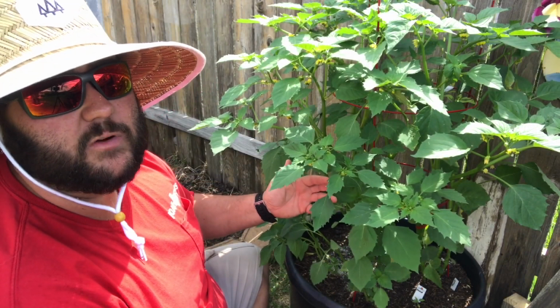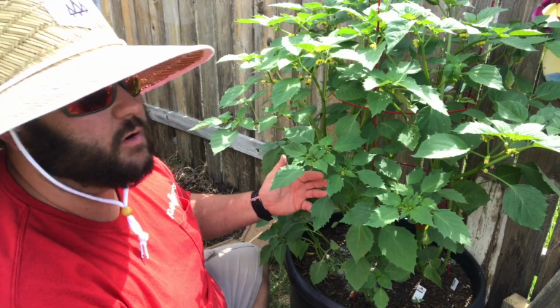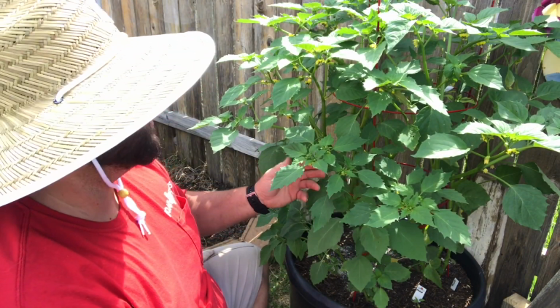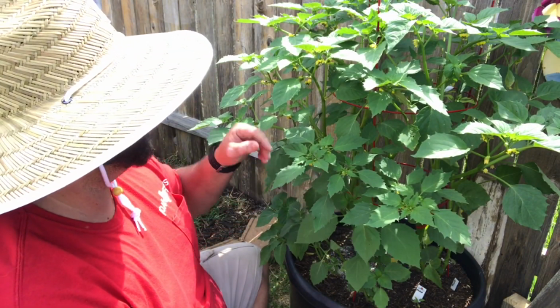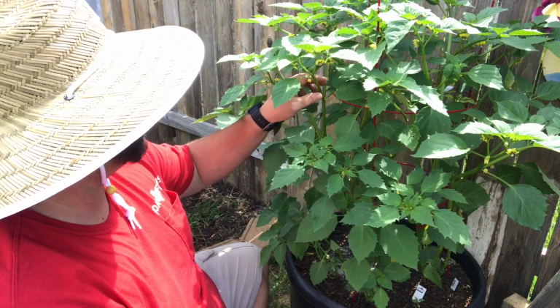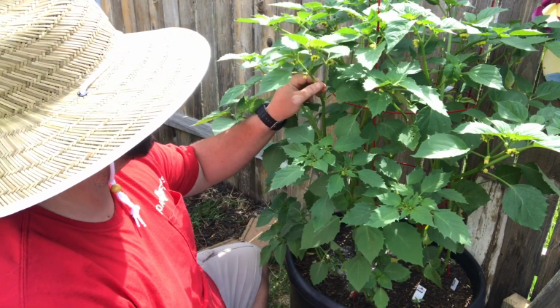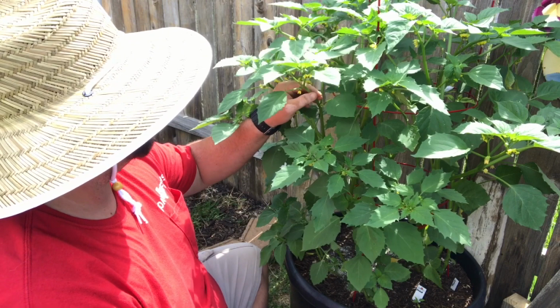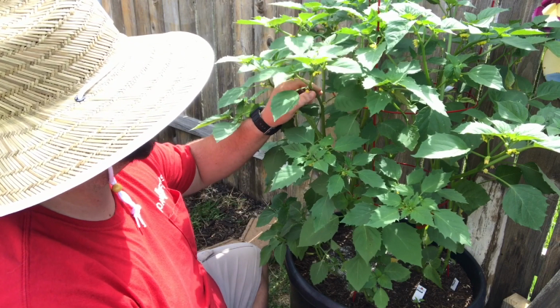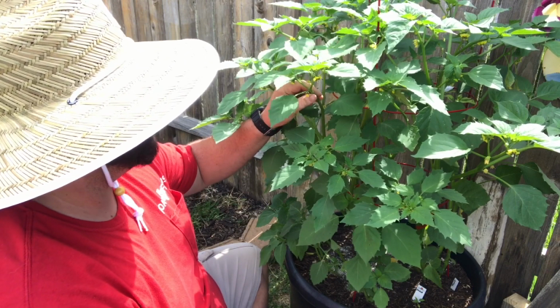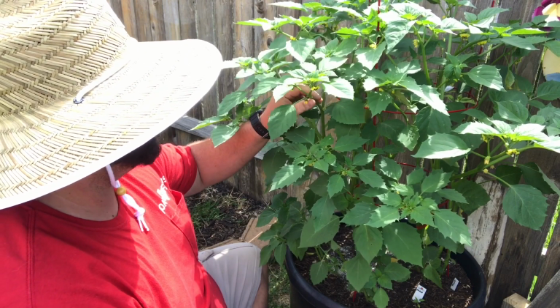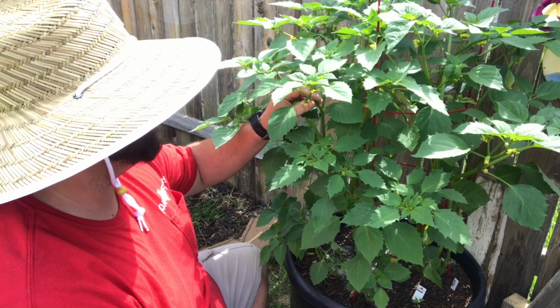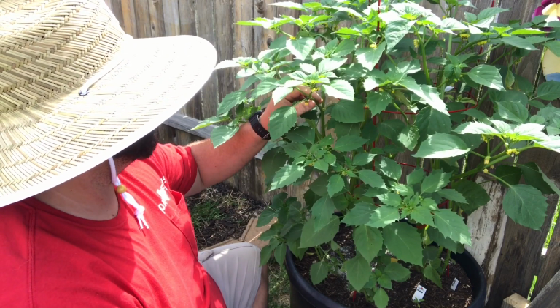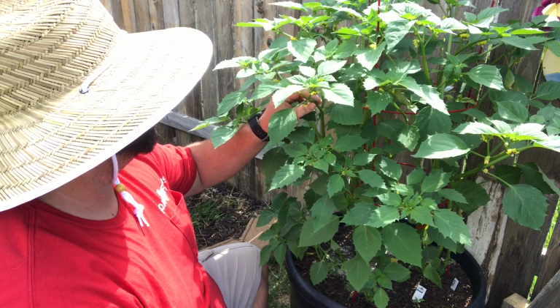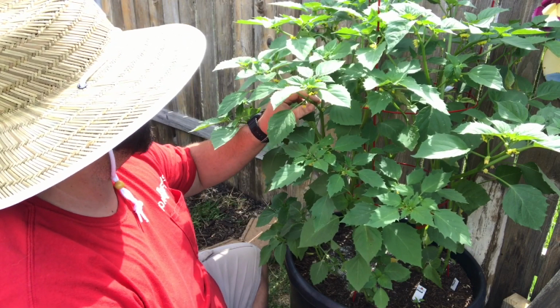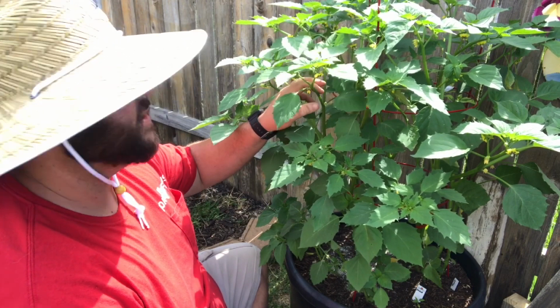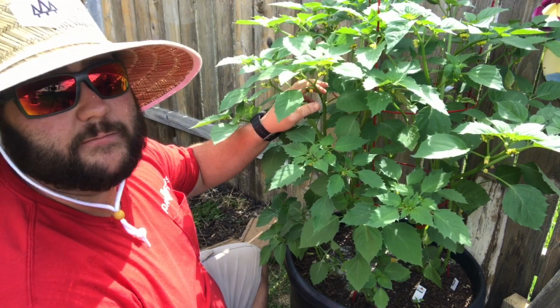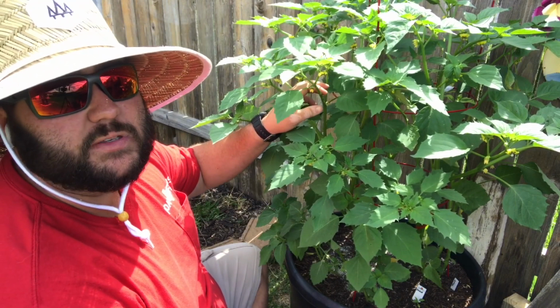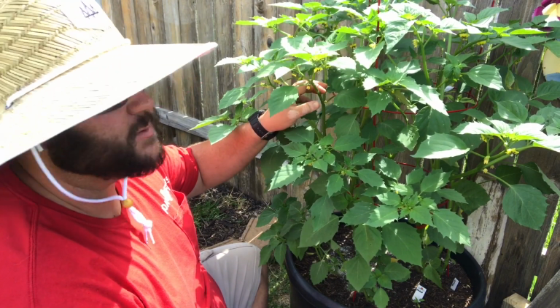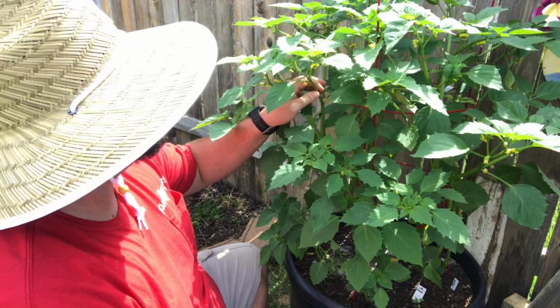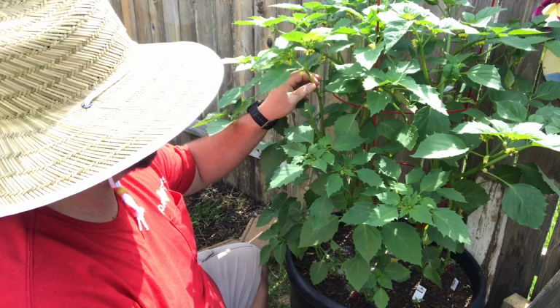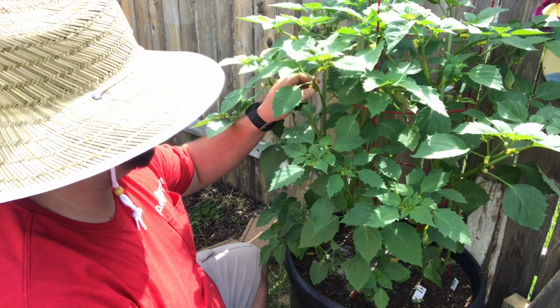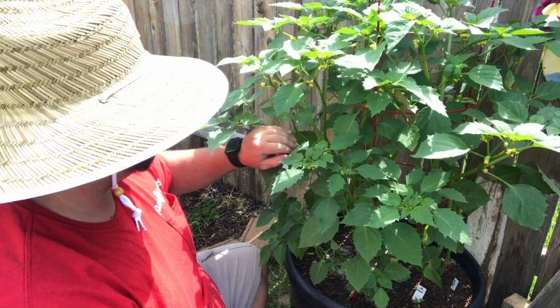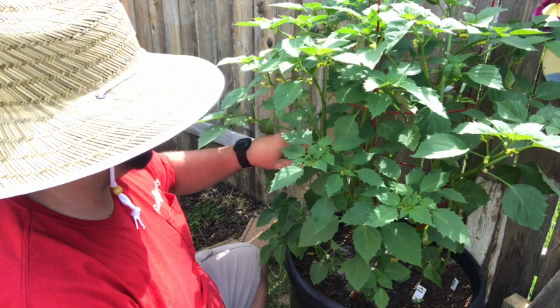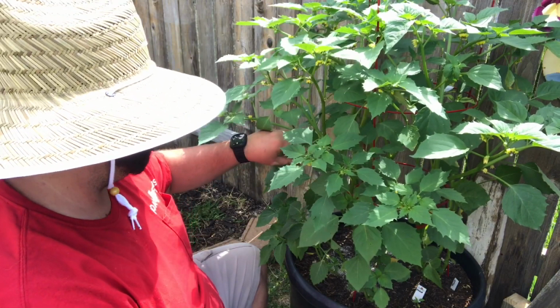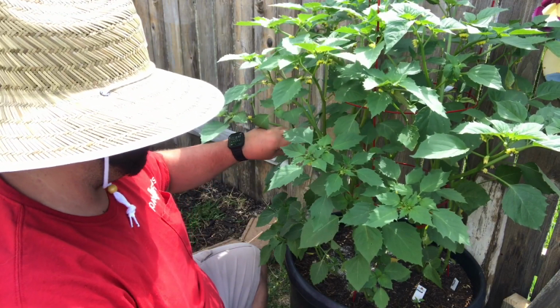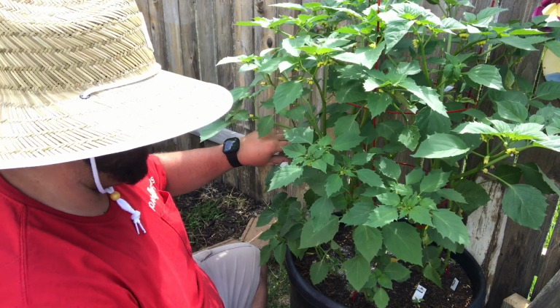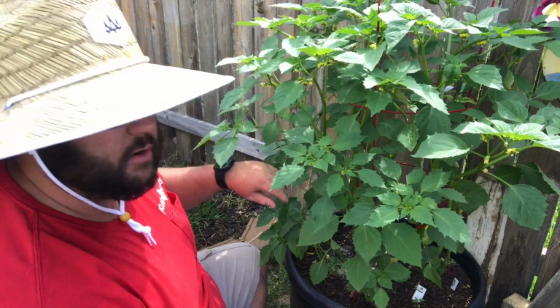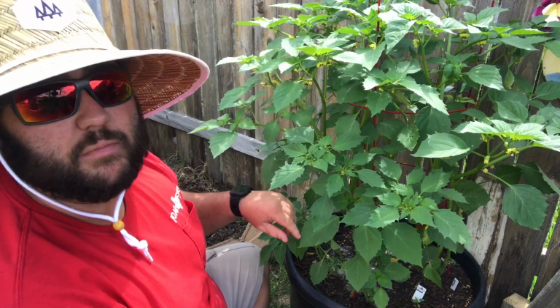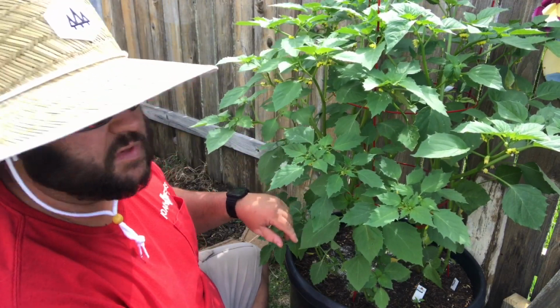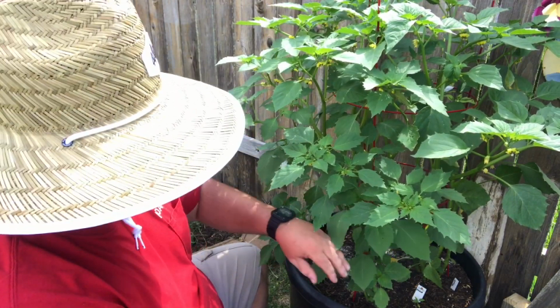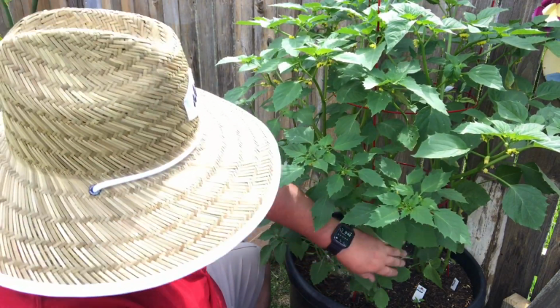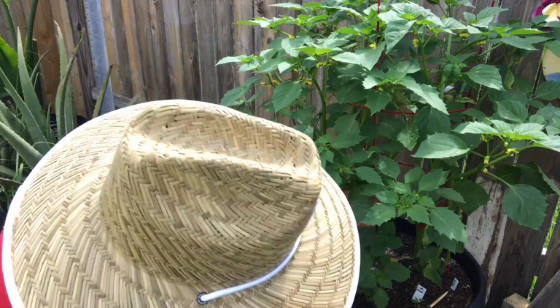I don't know if pruning is really necessary on a tomatillo — like I said, this is our first year growing them. They're the purple variety, and the flowers are really cool looking. I'm really excited for these — we're gonna make some salsa. I'll go in and trim some of these small little leaves off.